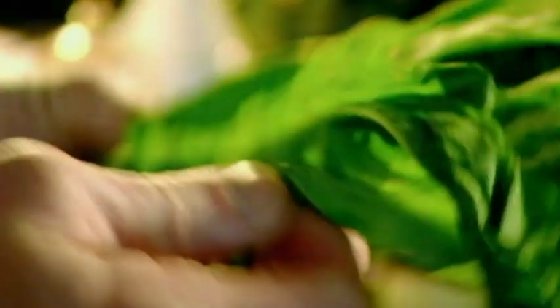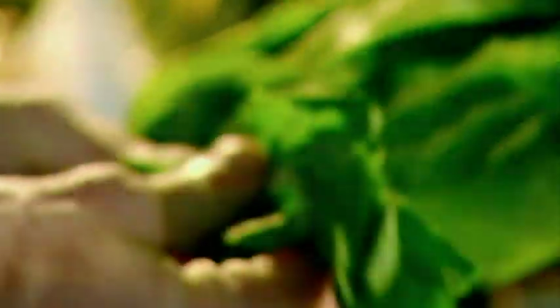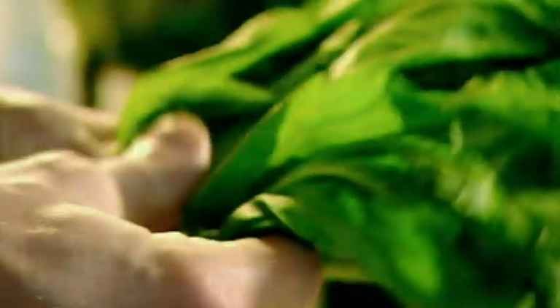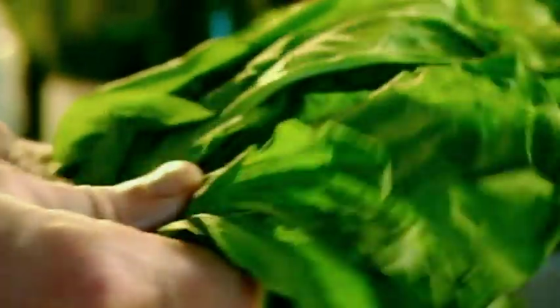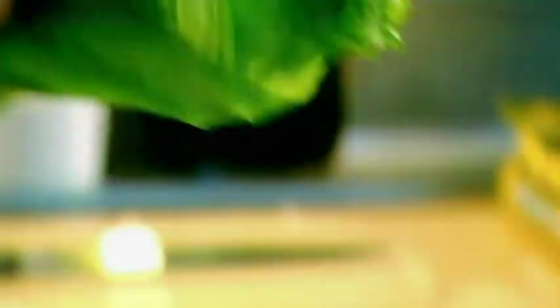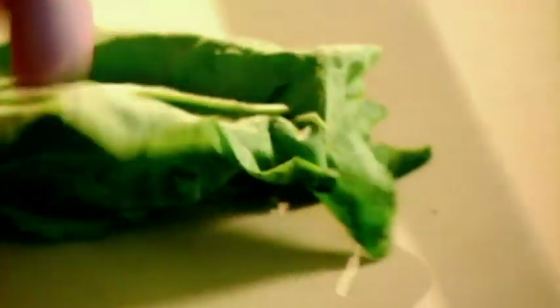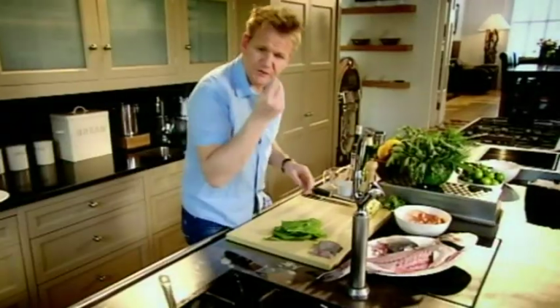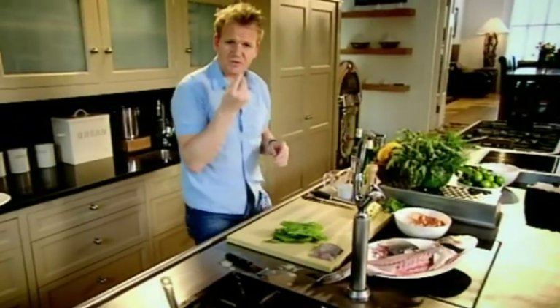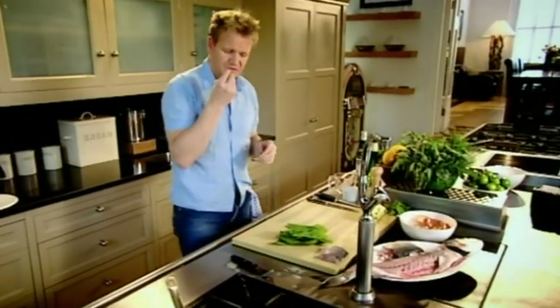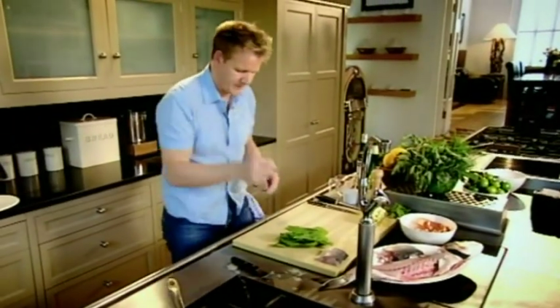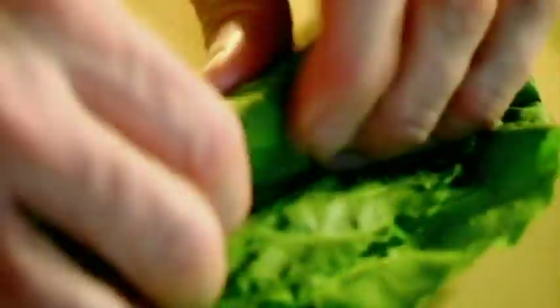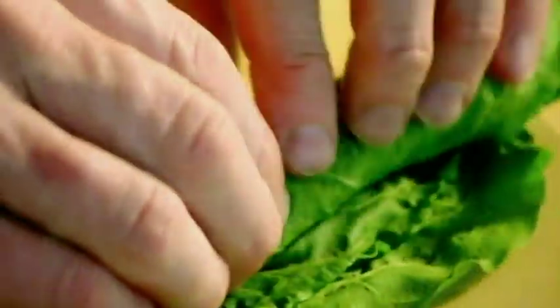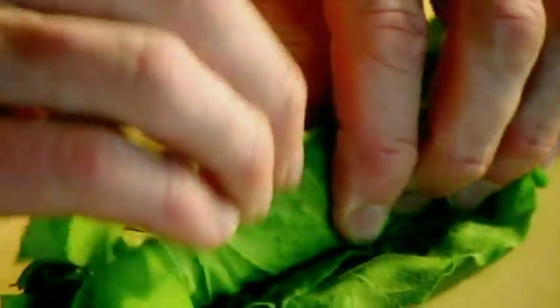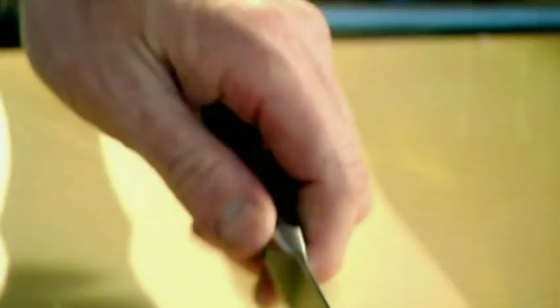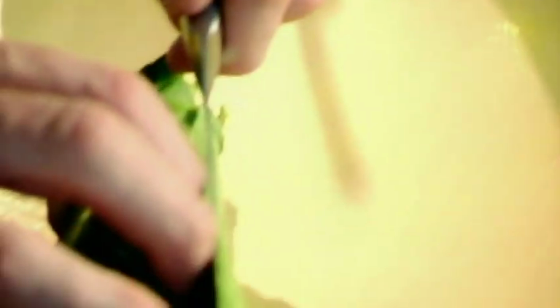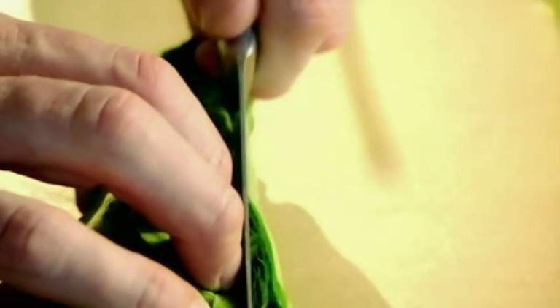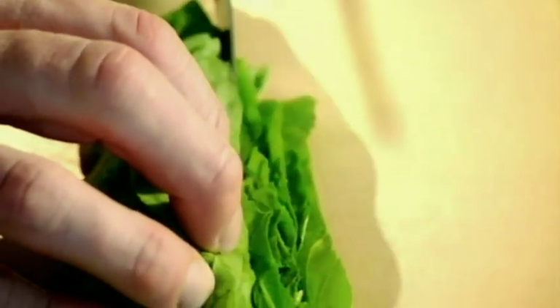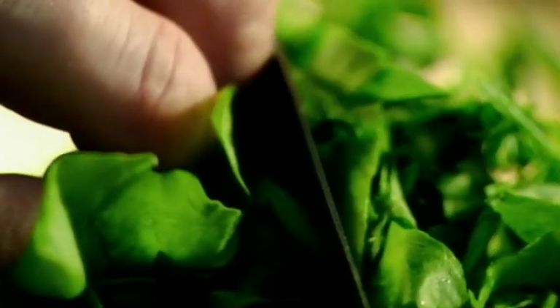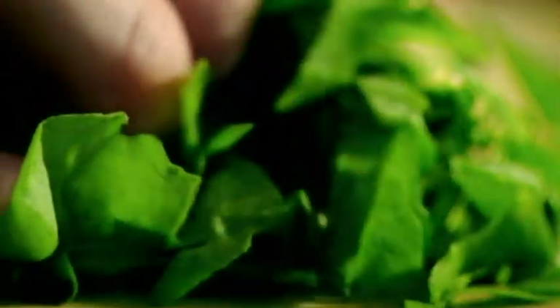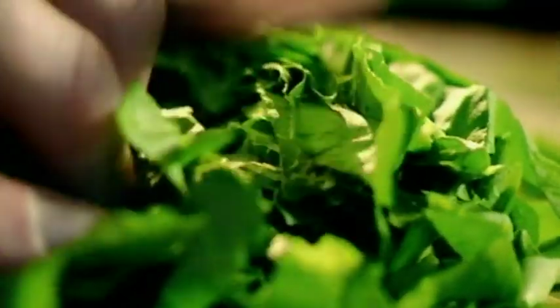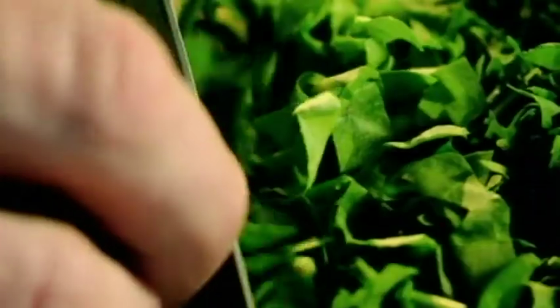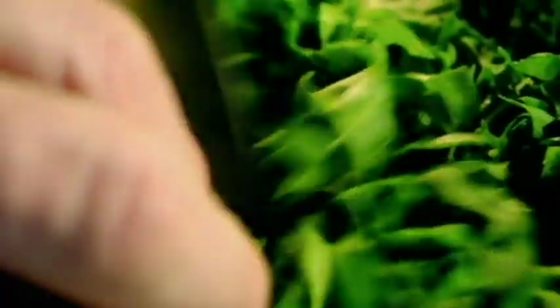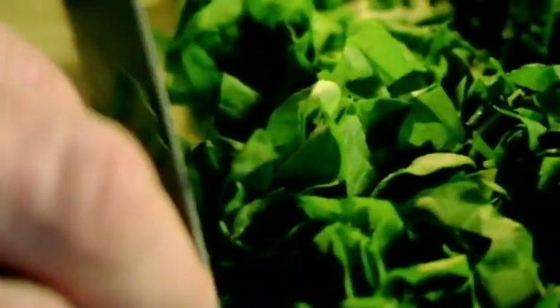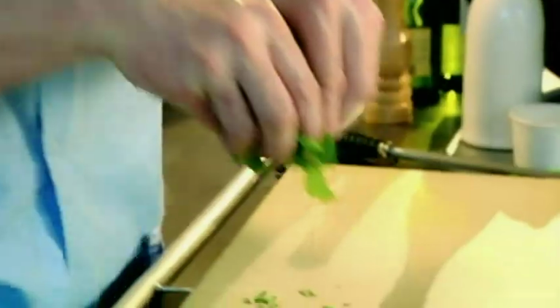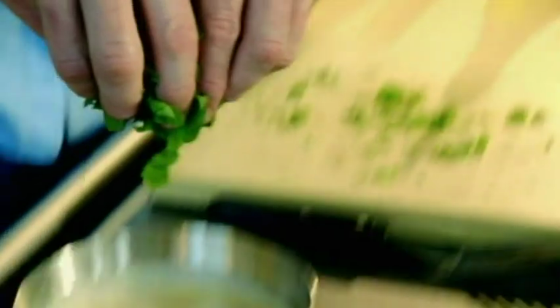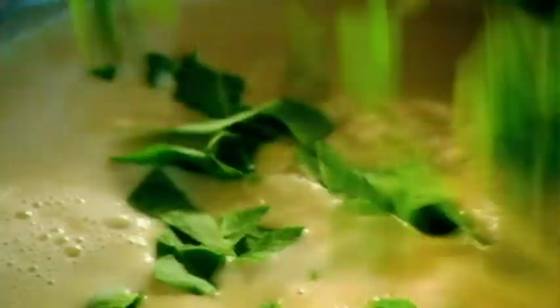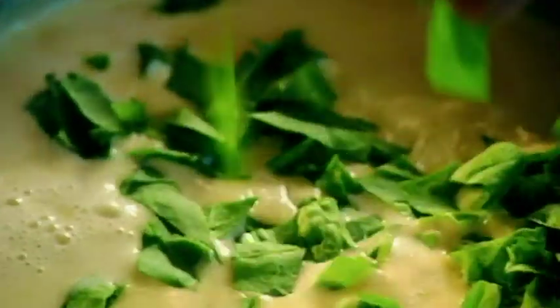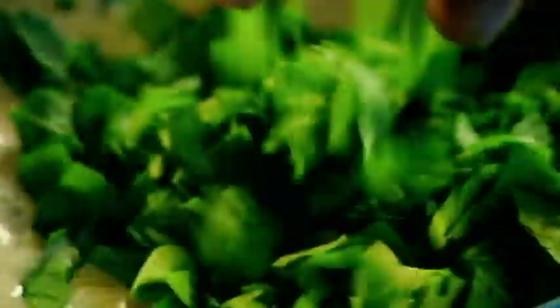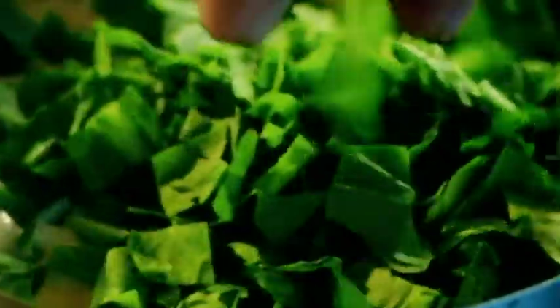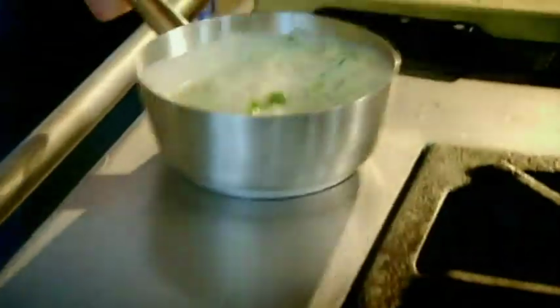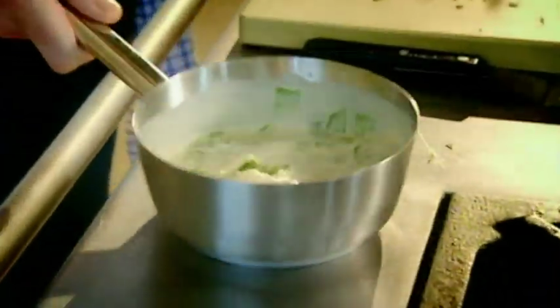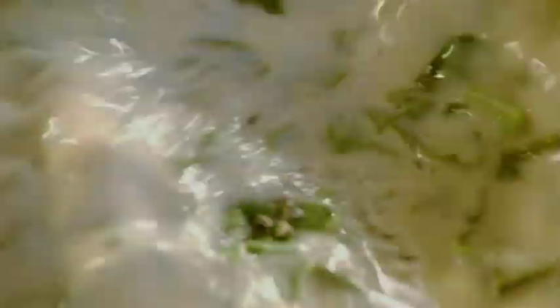Sorrel. The flavor it gives to the fish sauce is extraordinary. It's peppery, a little bit like rocket, and it also has this really nice acidic tanginess to it. Into the cream, just to infuse. Lovely.